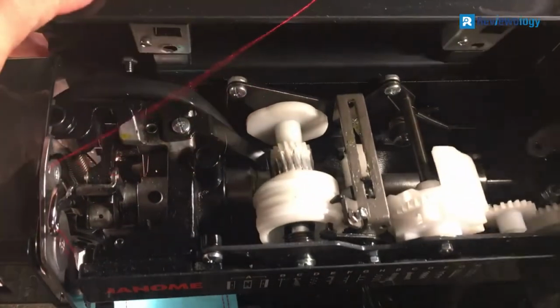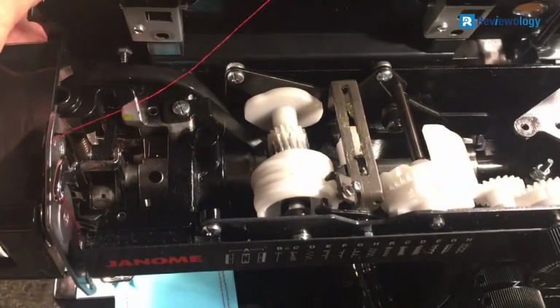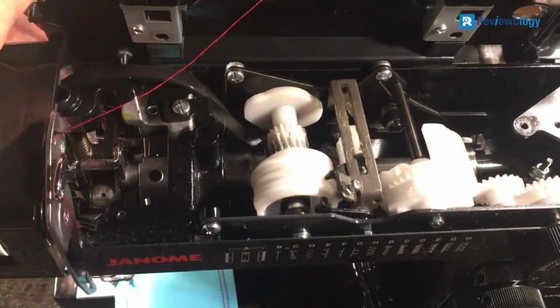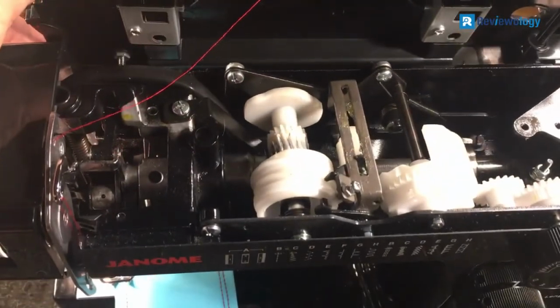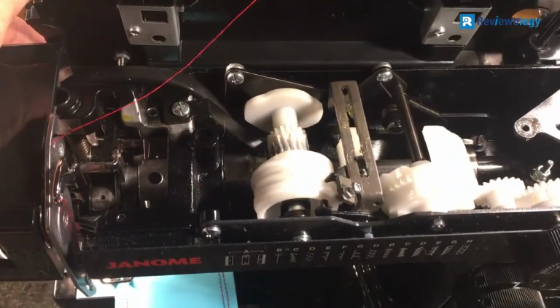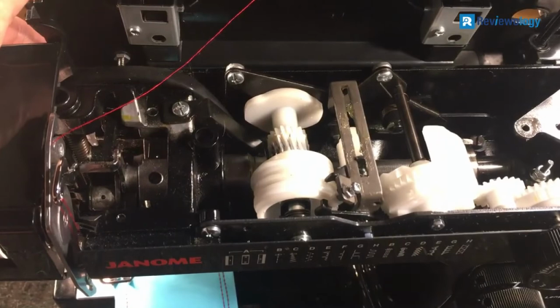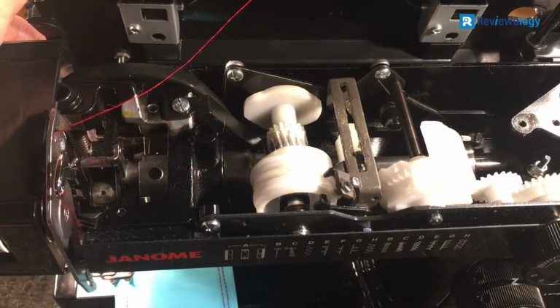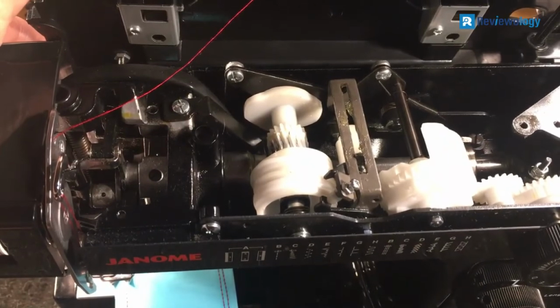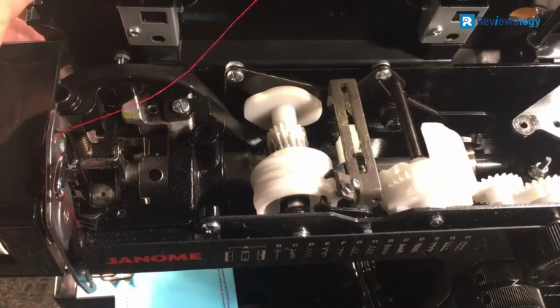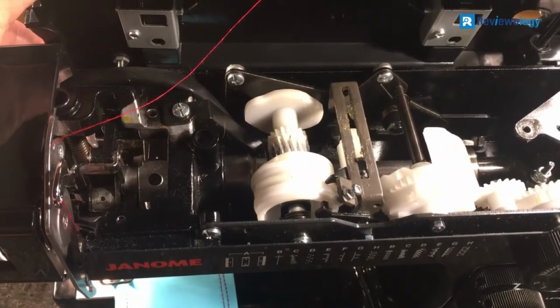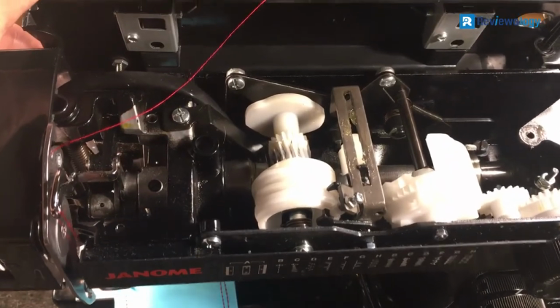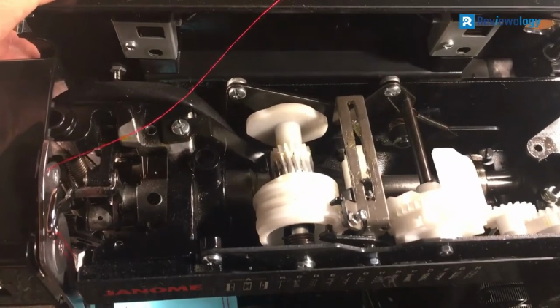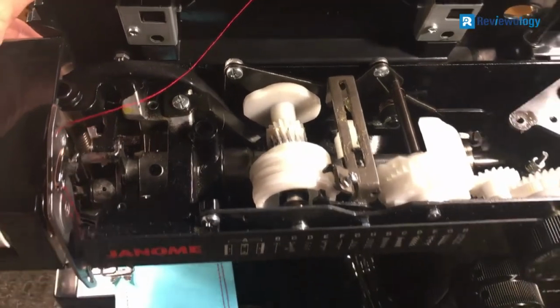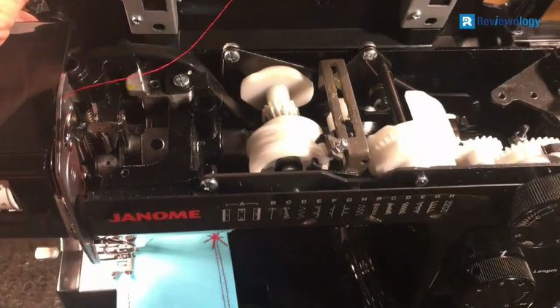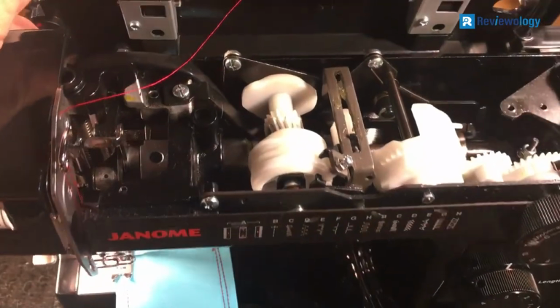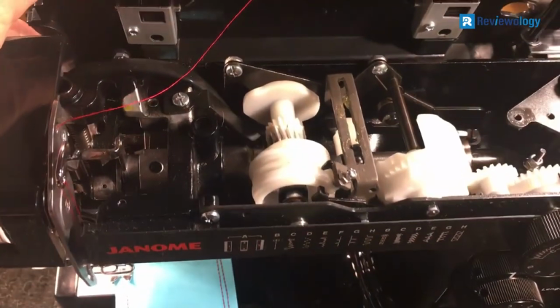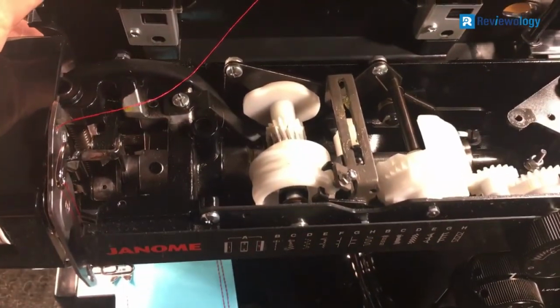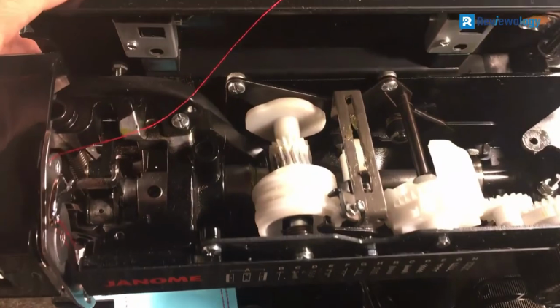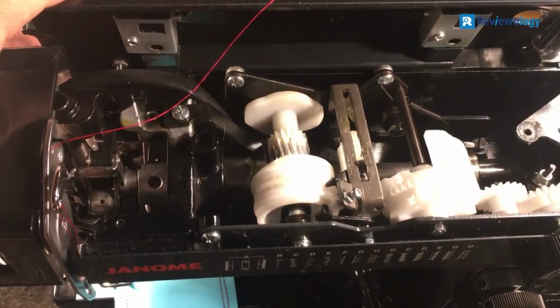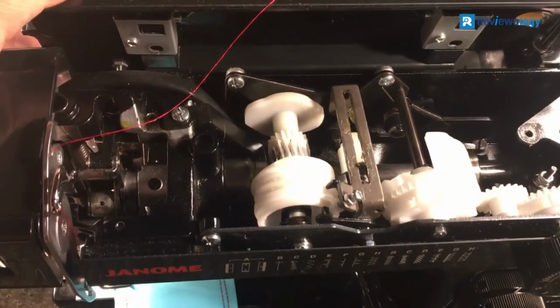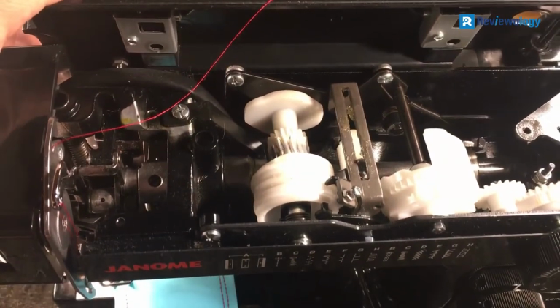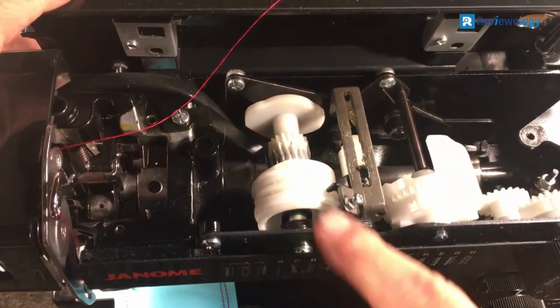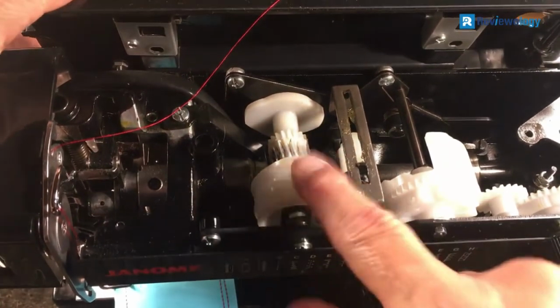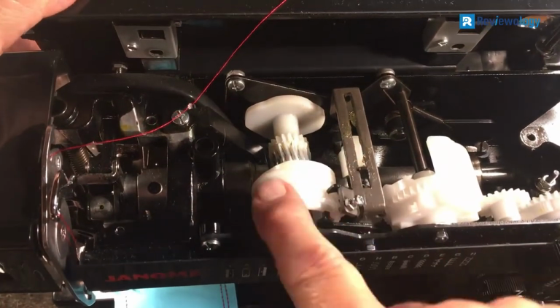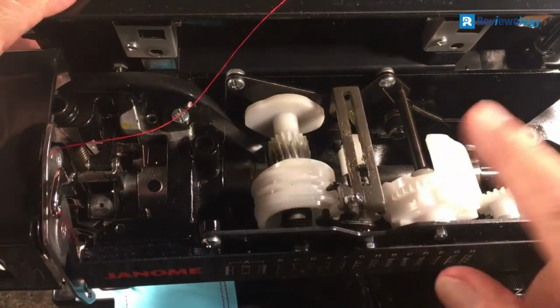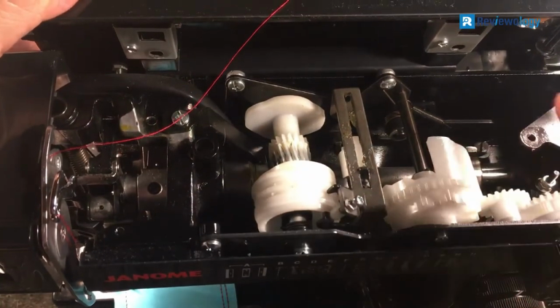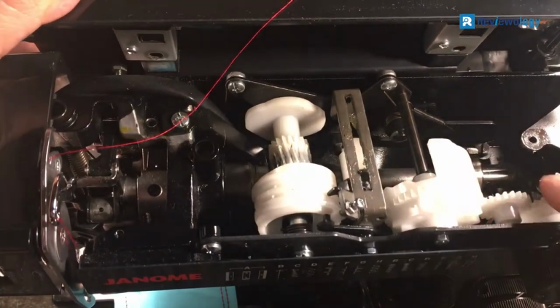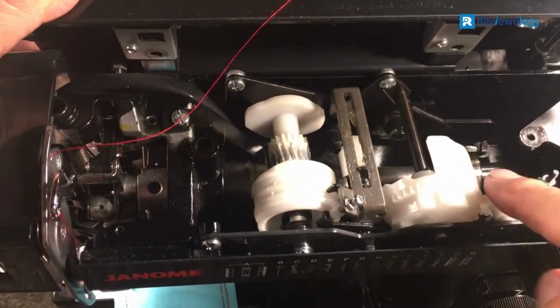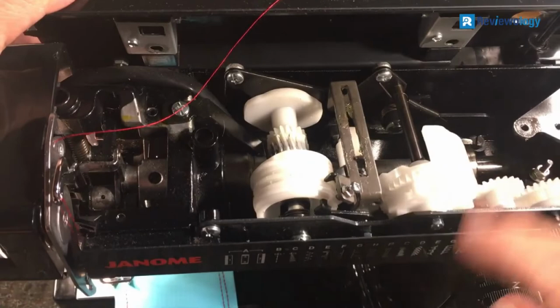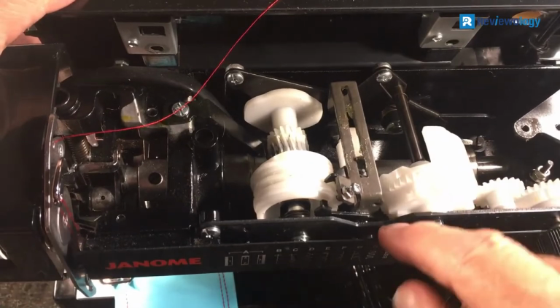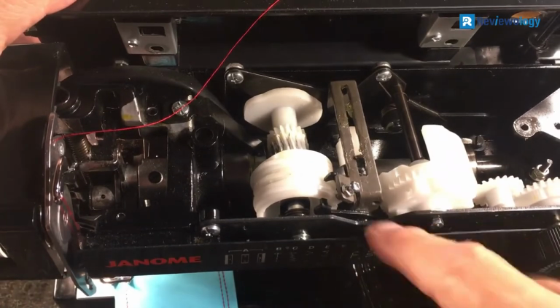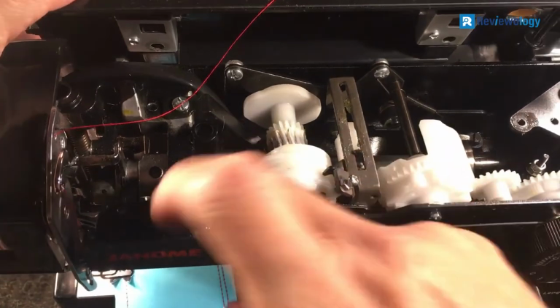This sewing machine has a top speed of 860 stitches per minute and a side-mounted thread cutter. A convertible free arm, extra presser foot, and a built-in needle threader ensure that your sewing time will be productive and efficient.